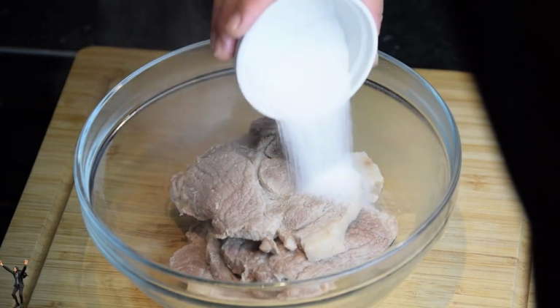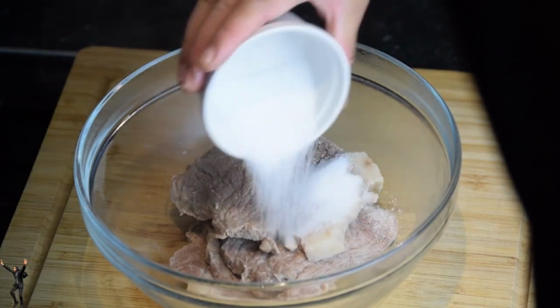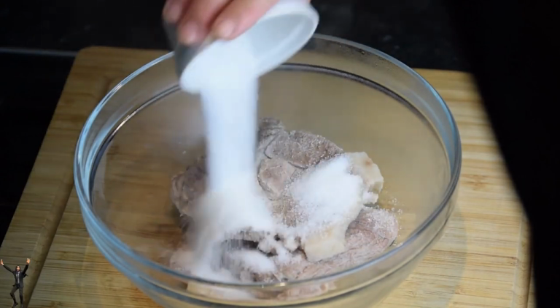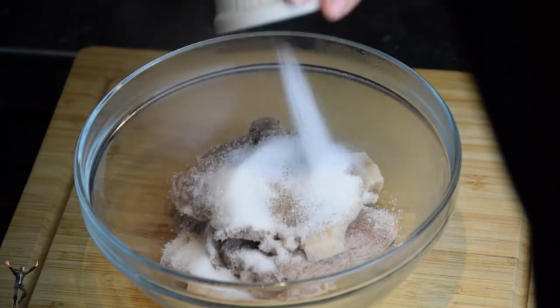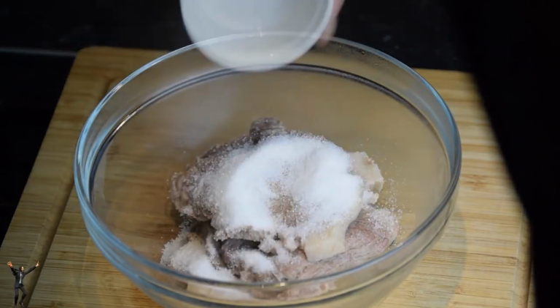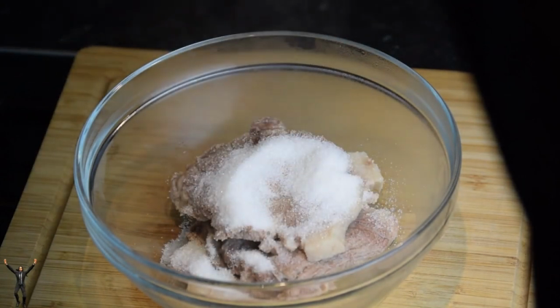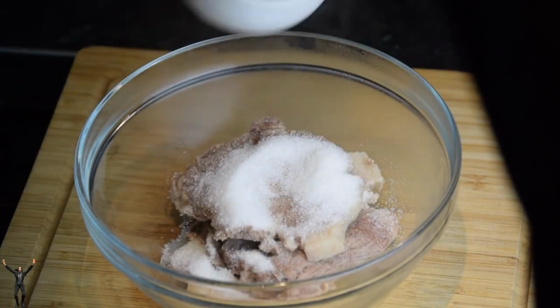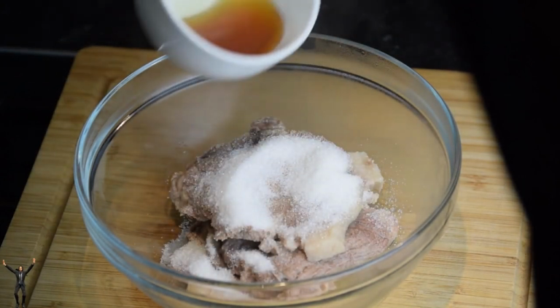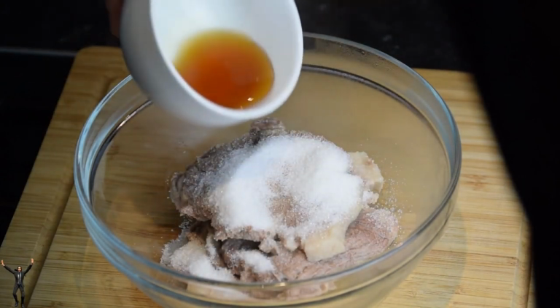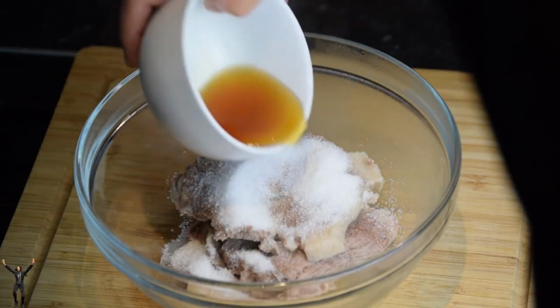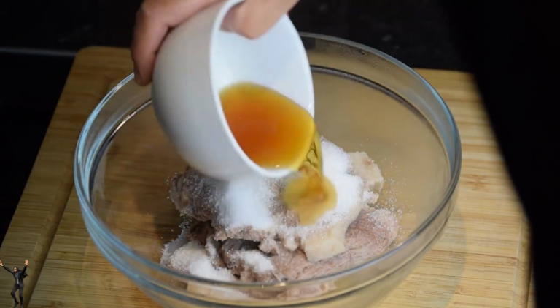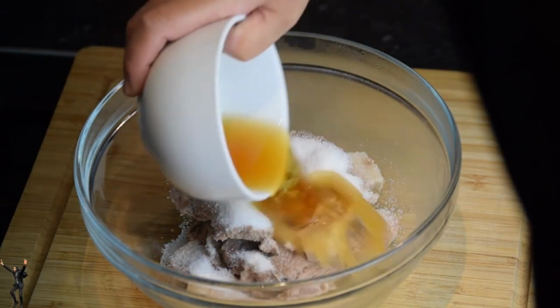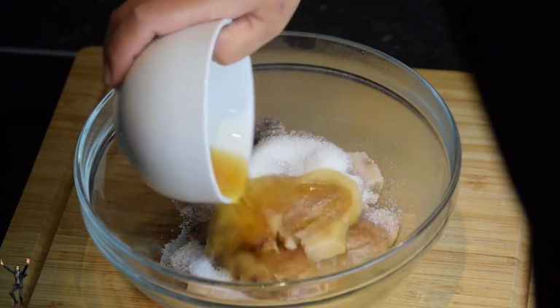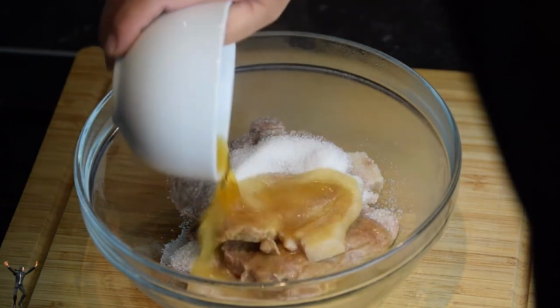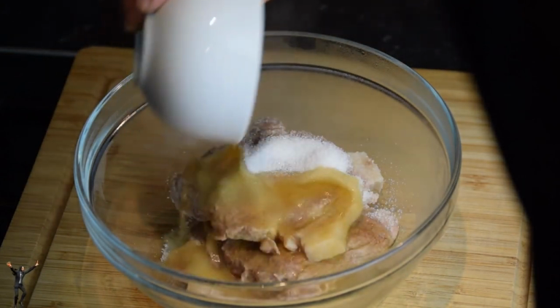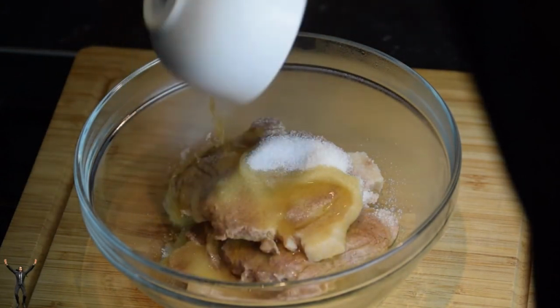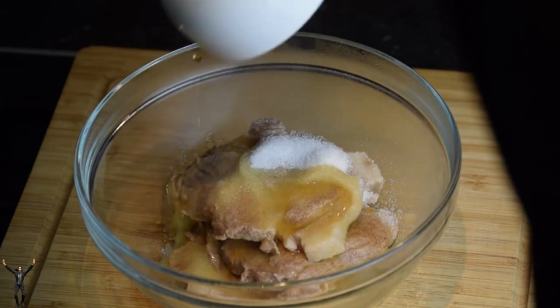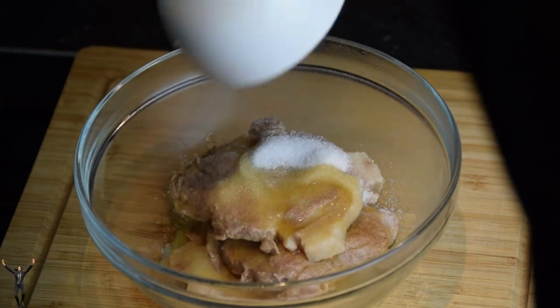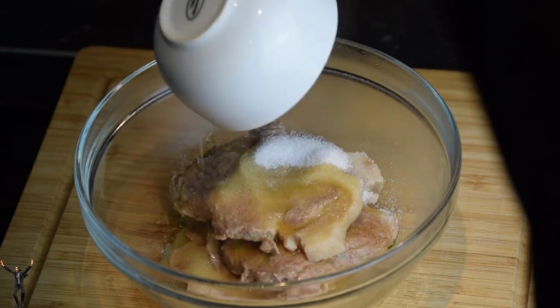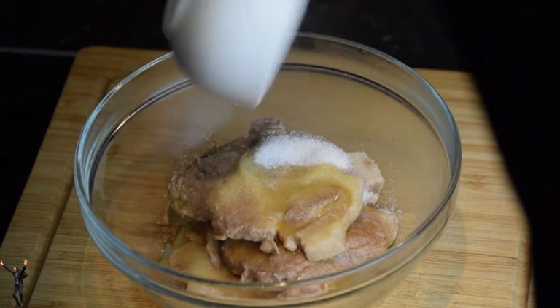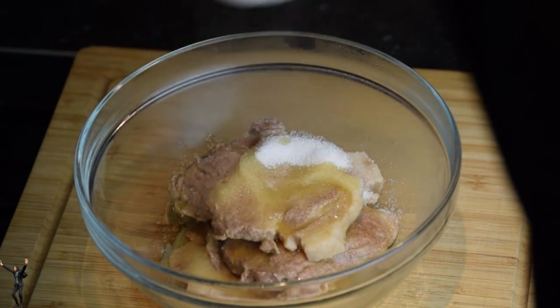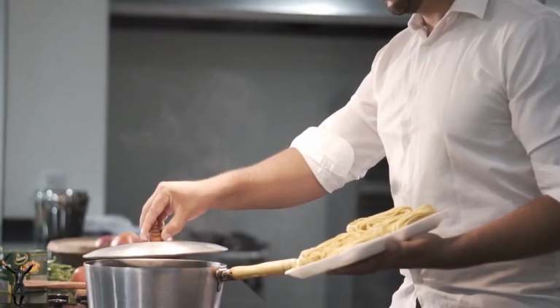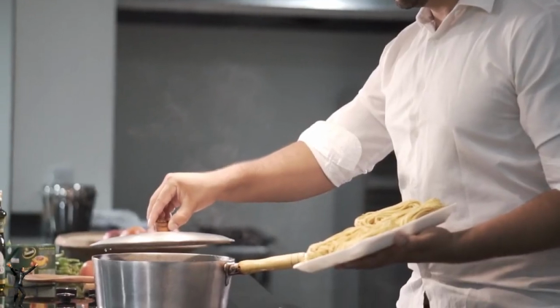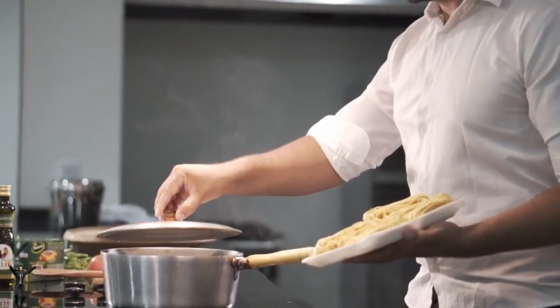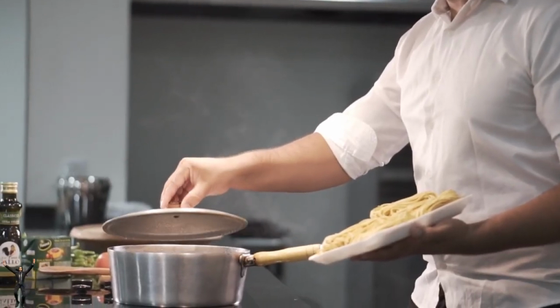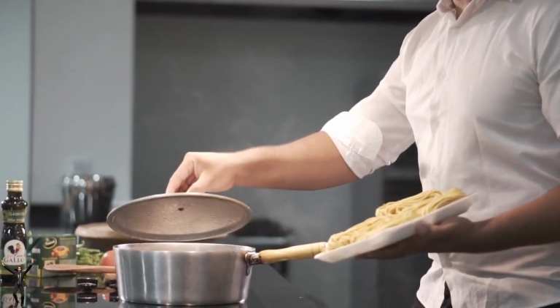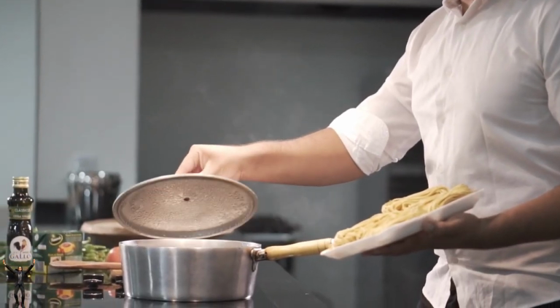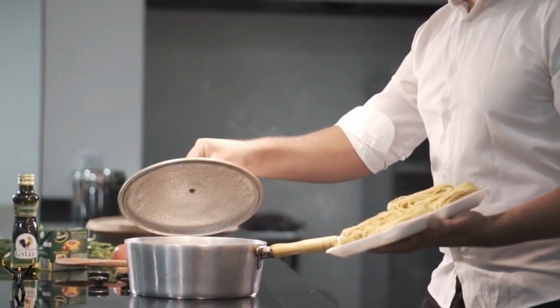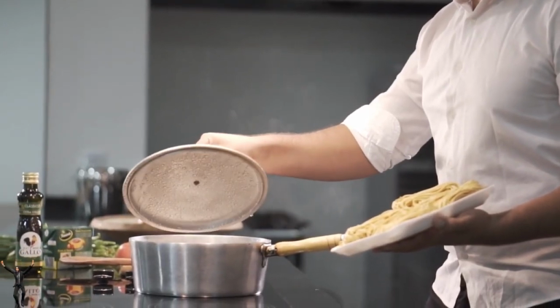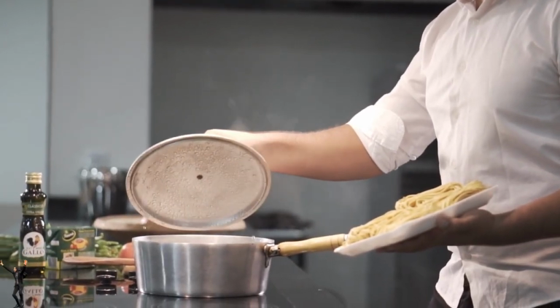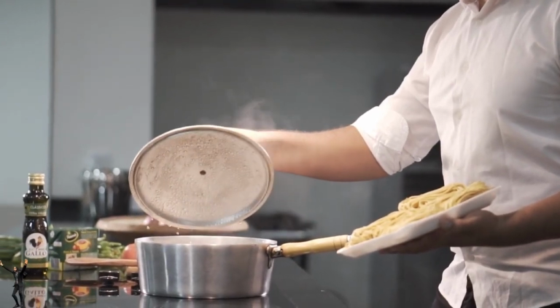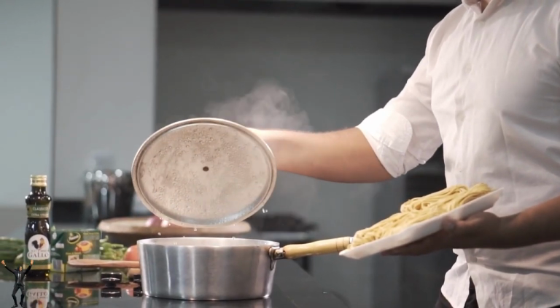Nobody likes dried chicken. So keep an eye on it and make sure it's heated all the way through before you take it out.